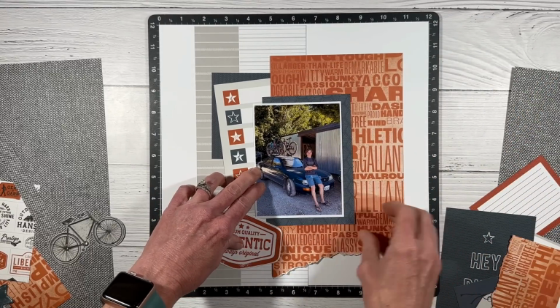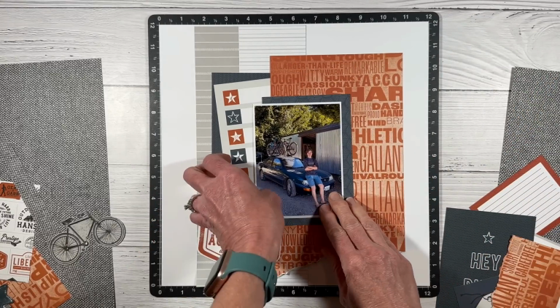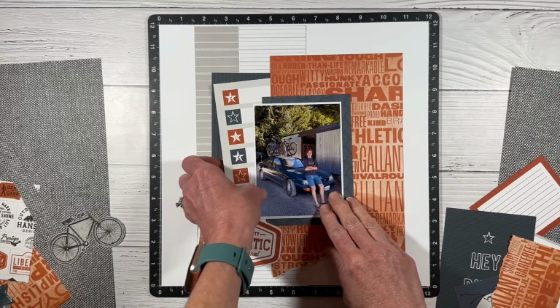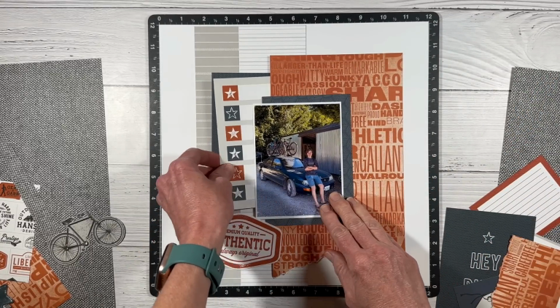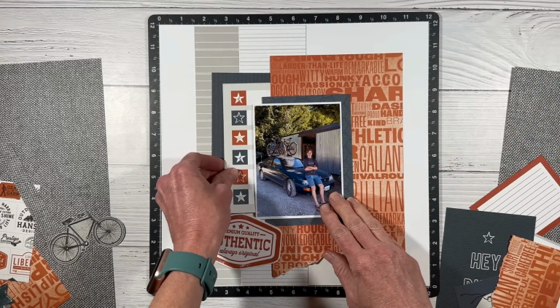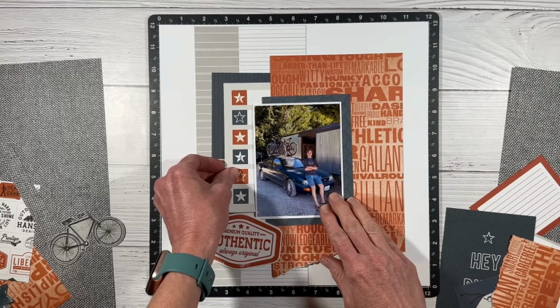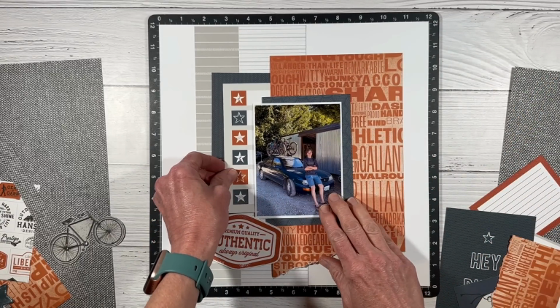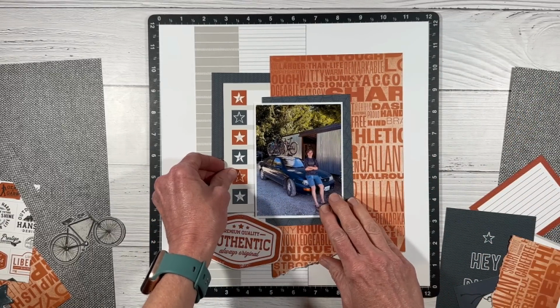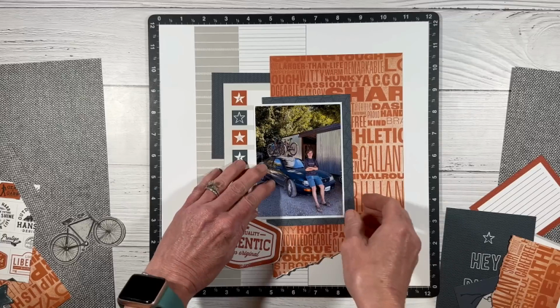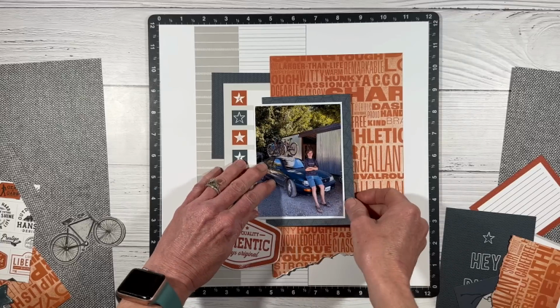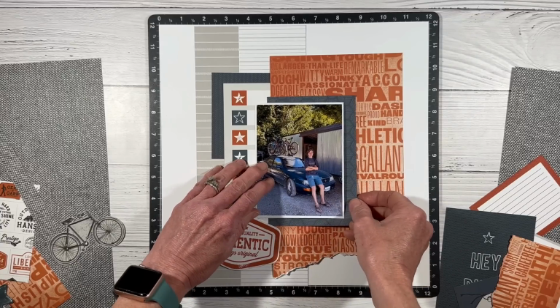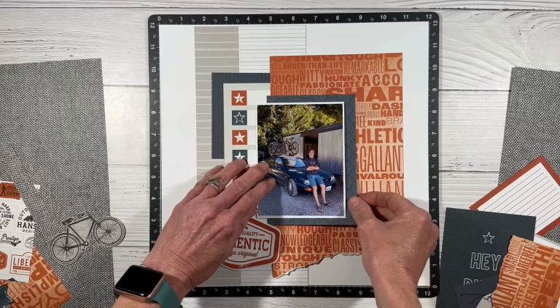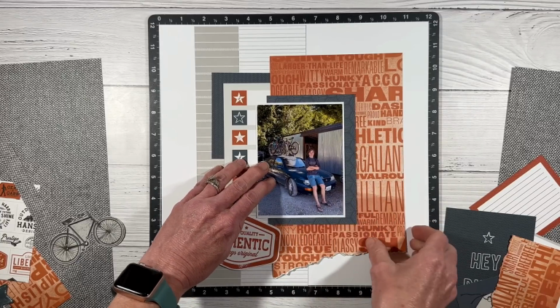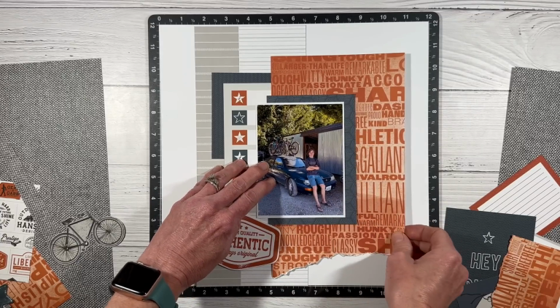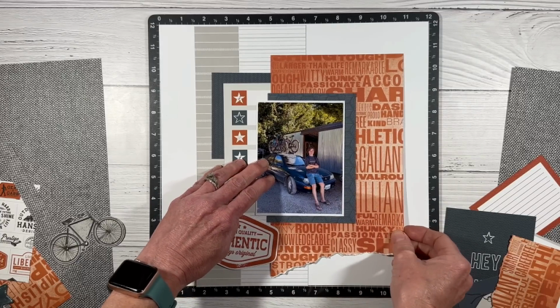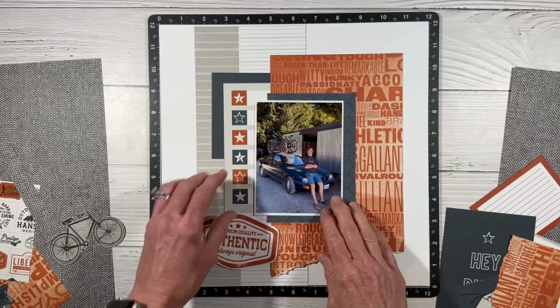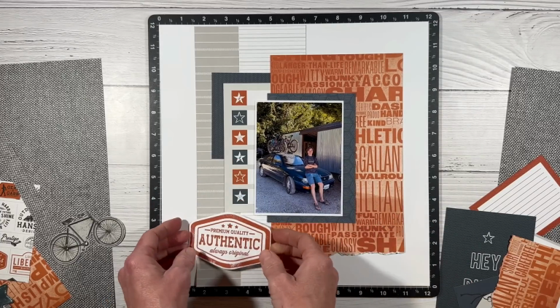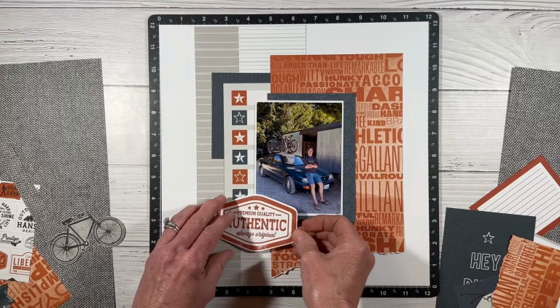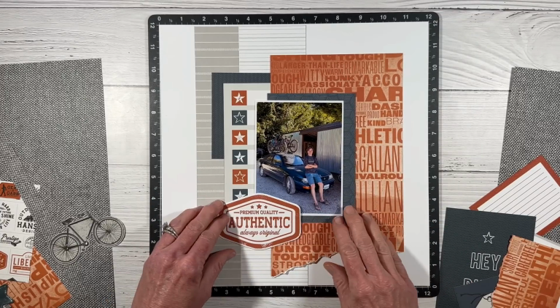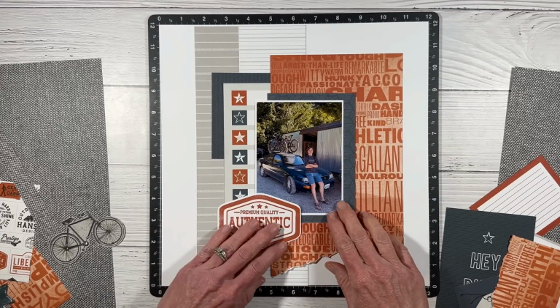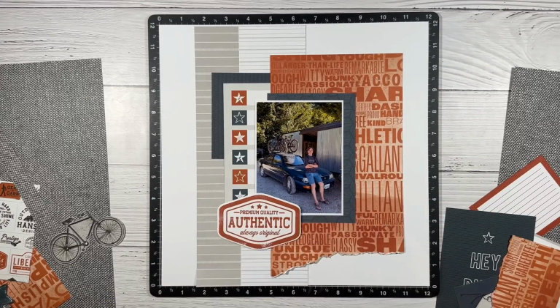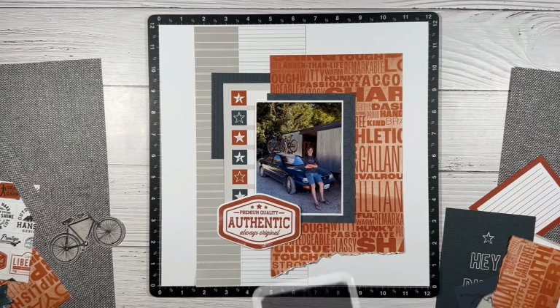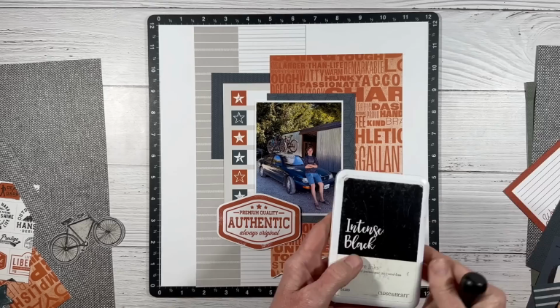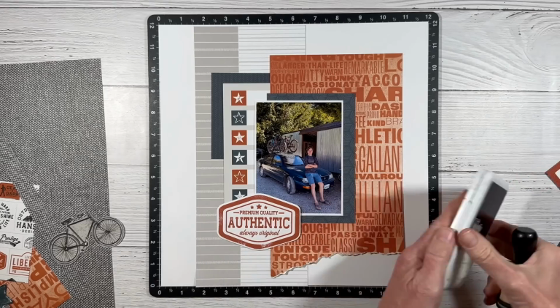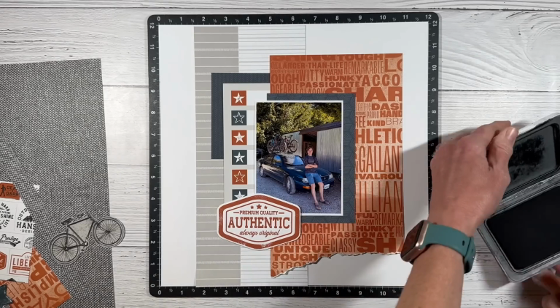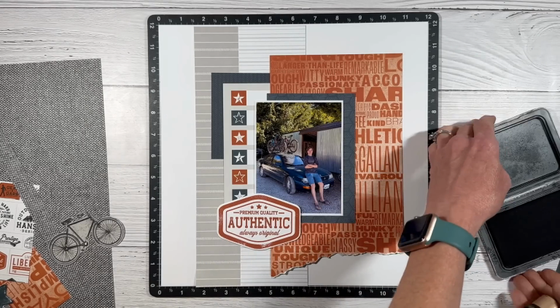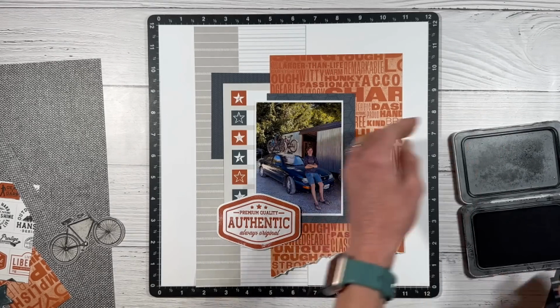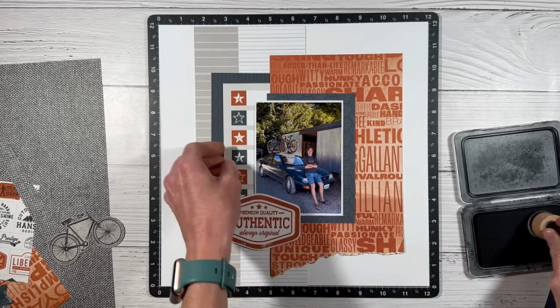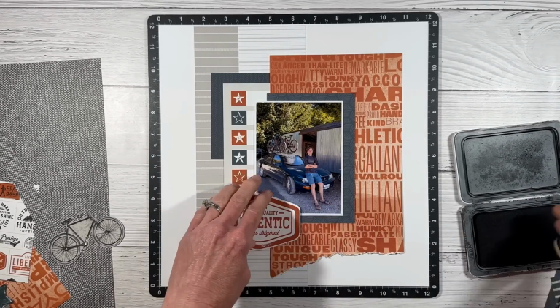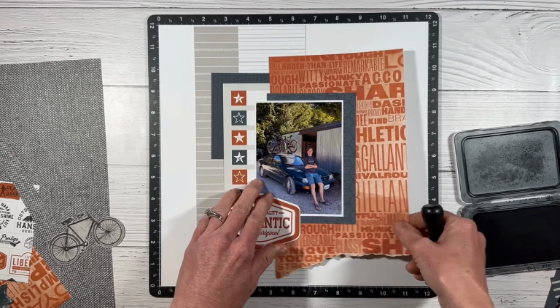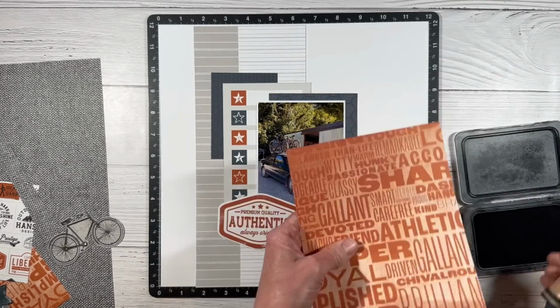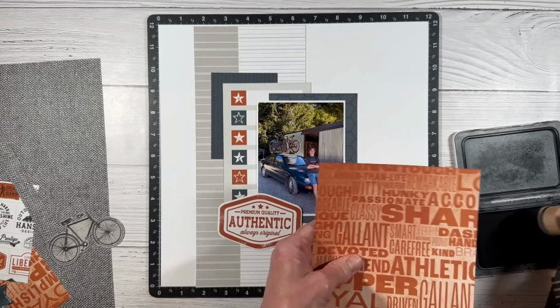With the layers it's really just about trying things out and moving them around until you get it situated. I do want to add a touch of black to this layout, so I'm going to start by adding a little inking to the edges here.